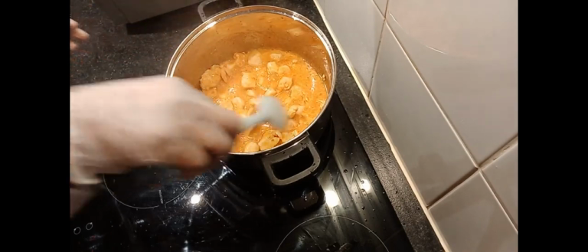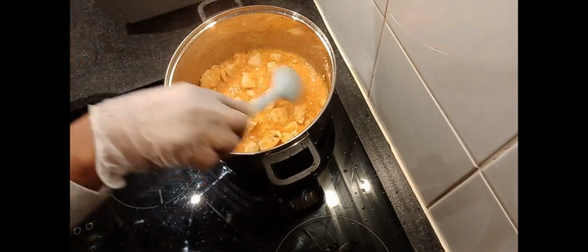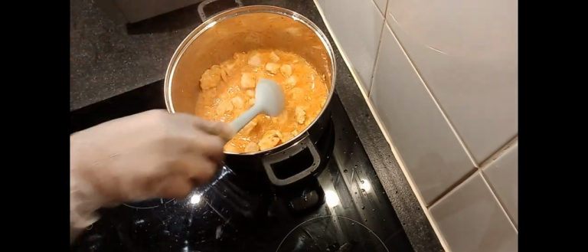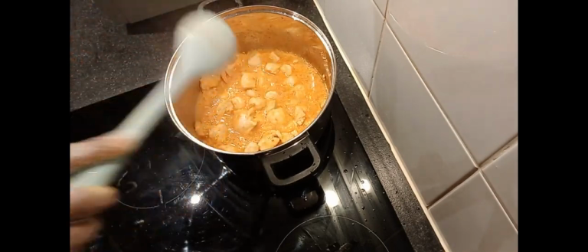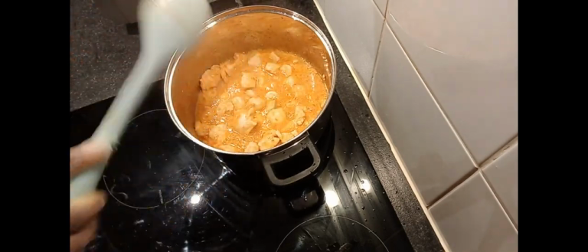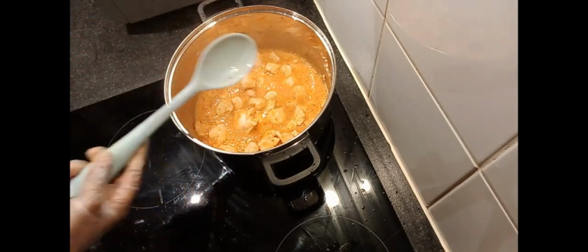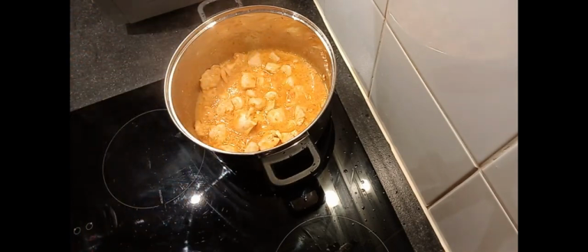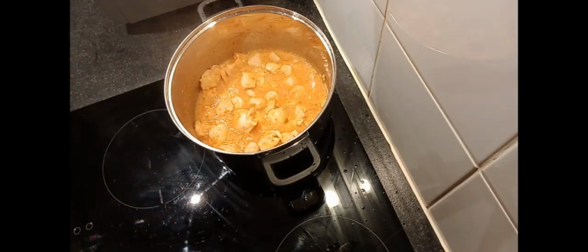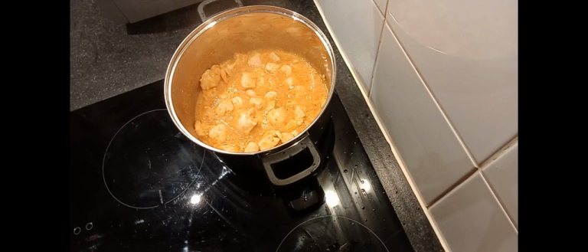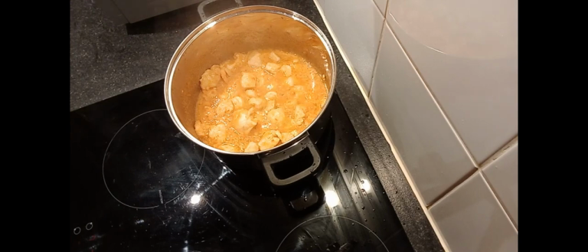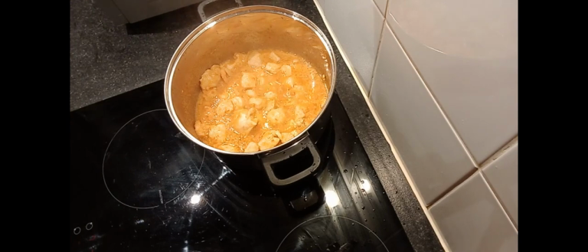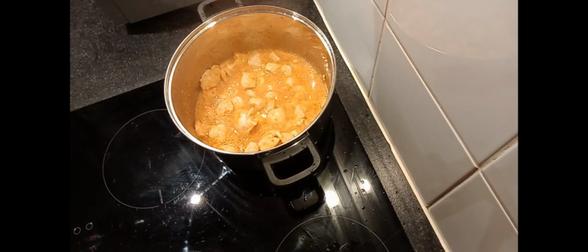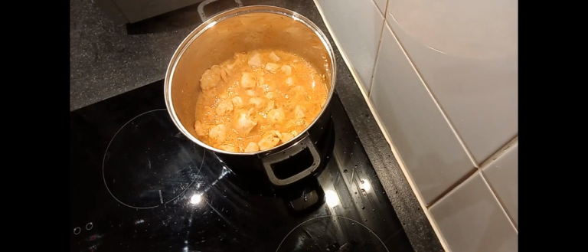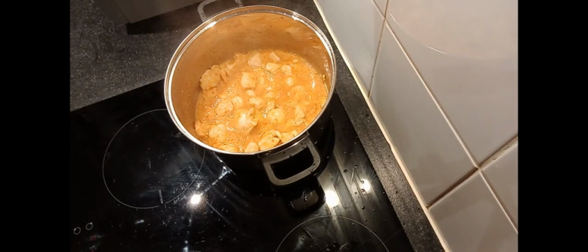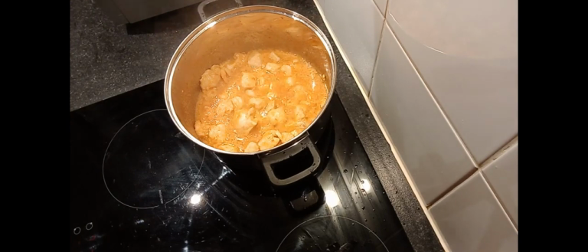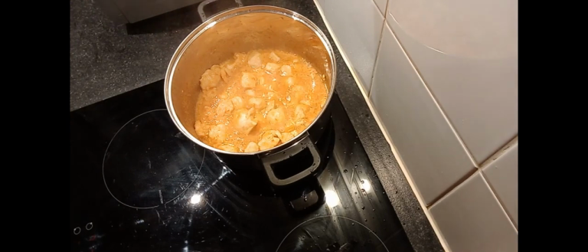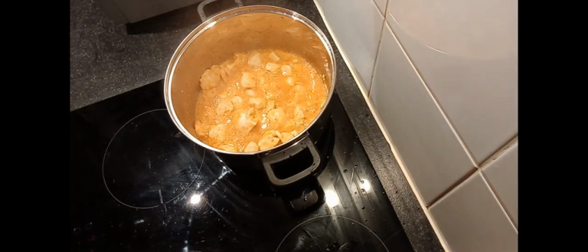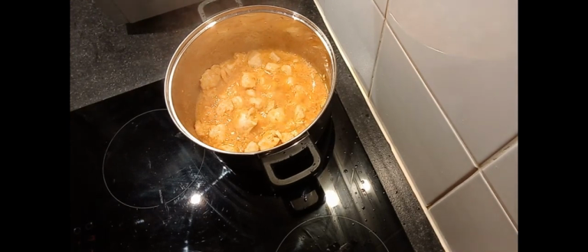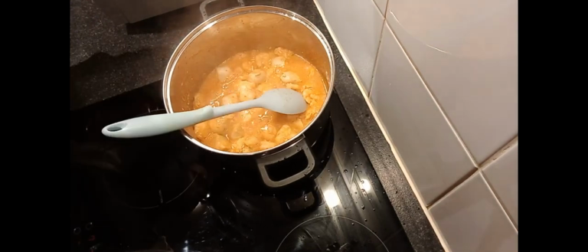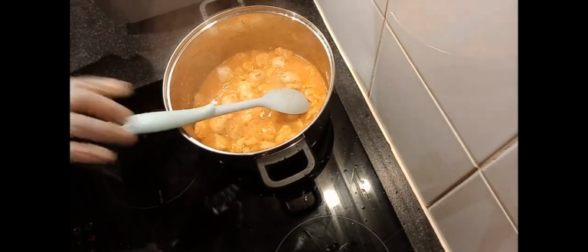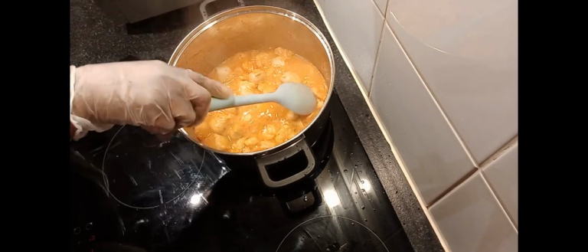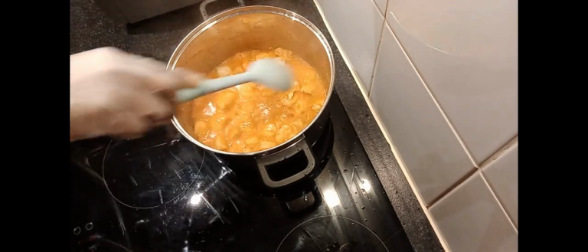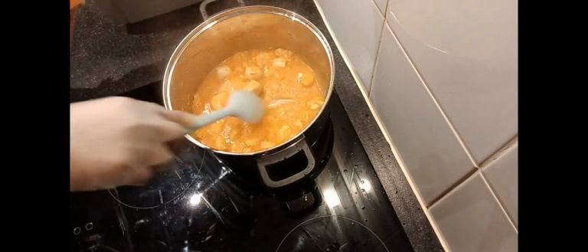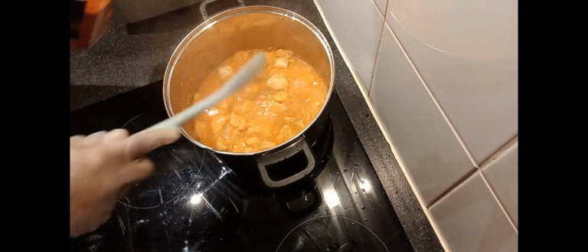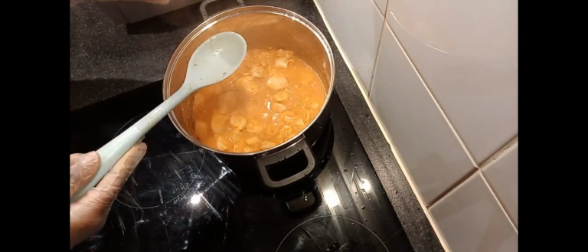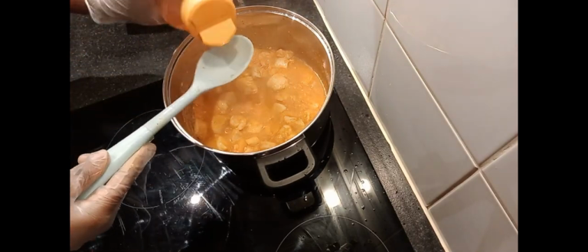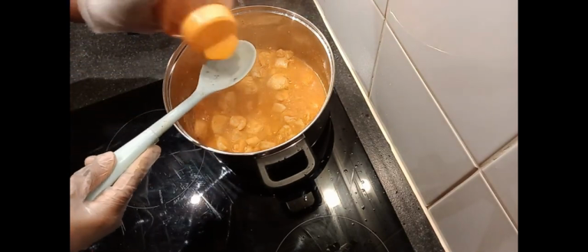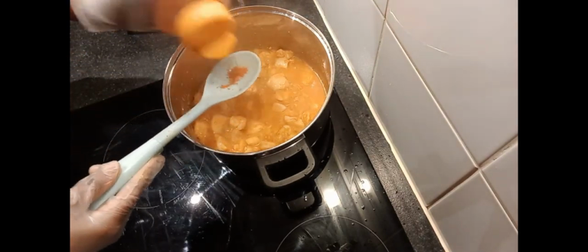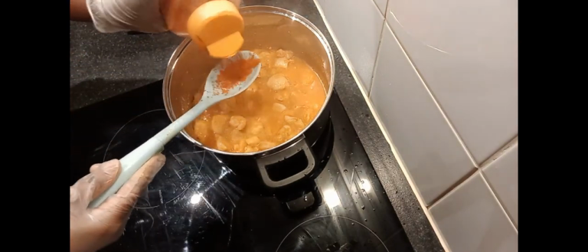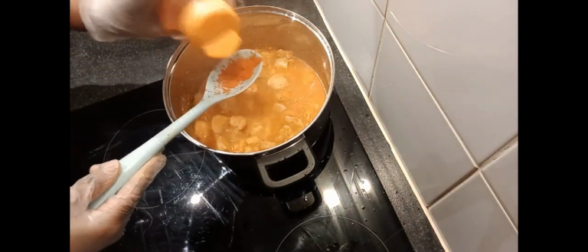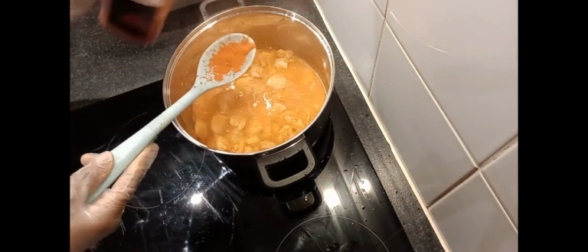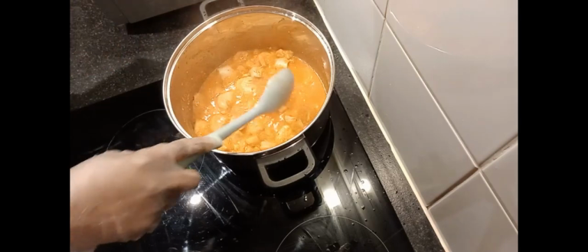Leave to cook for a few minutes. You can add hot chili if you want — this is hot chili.